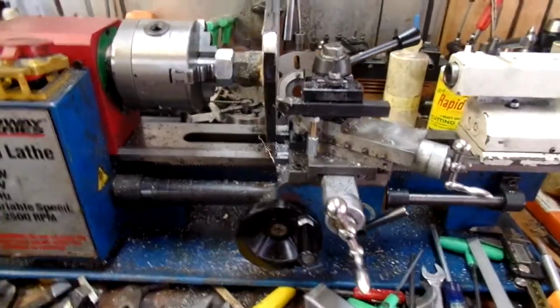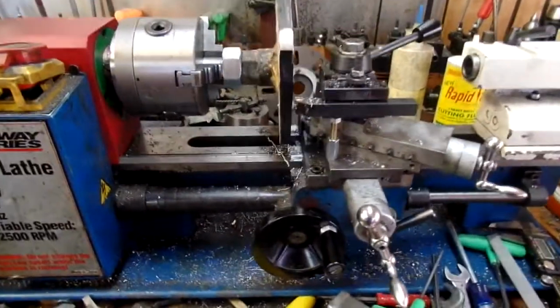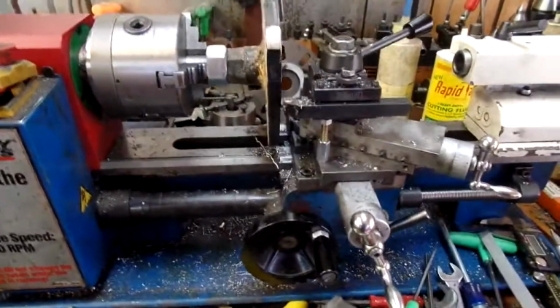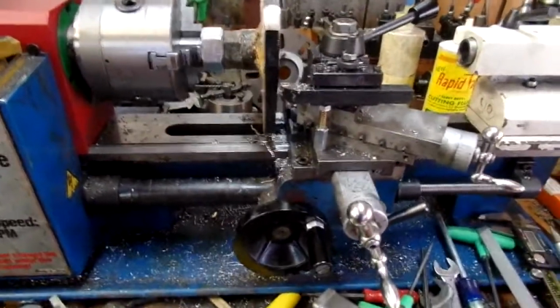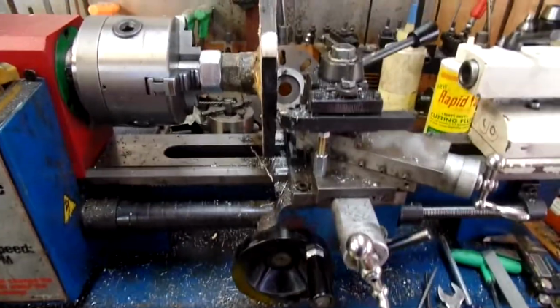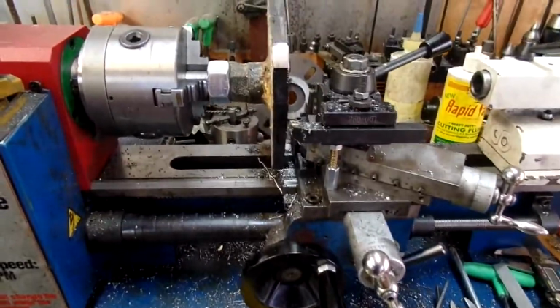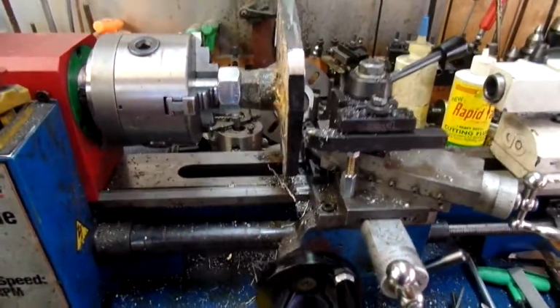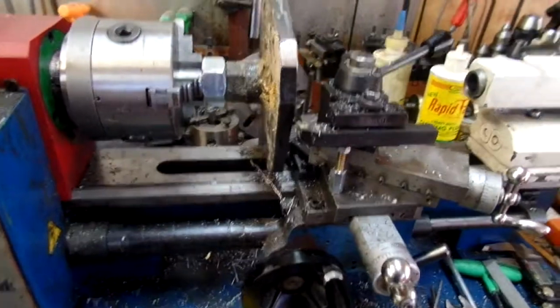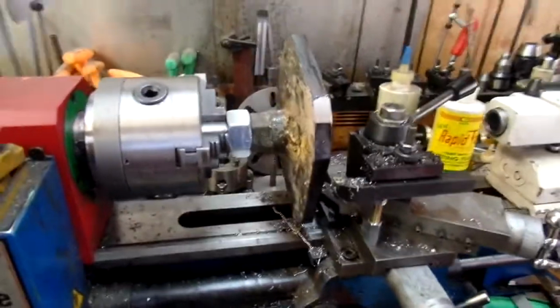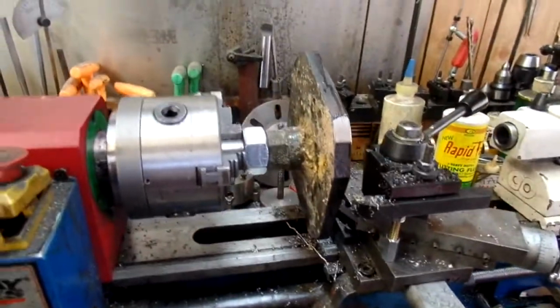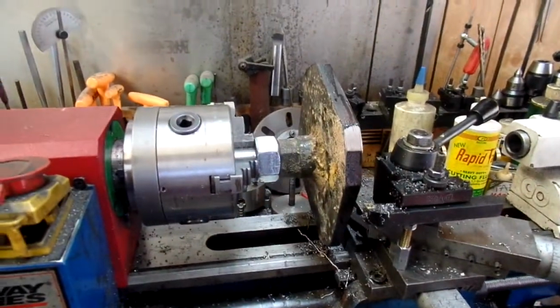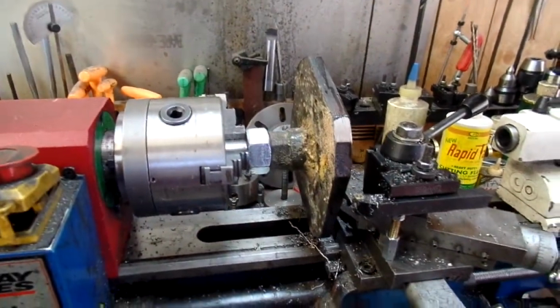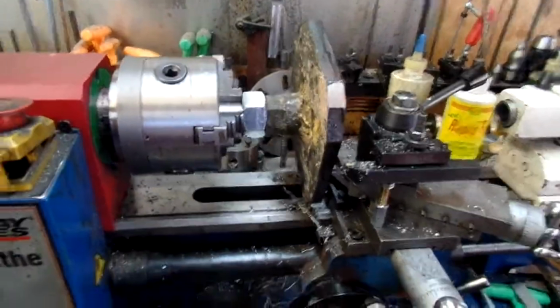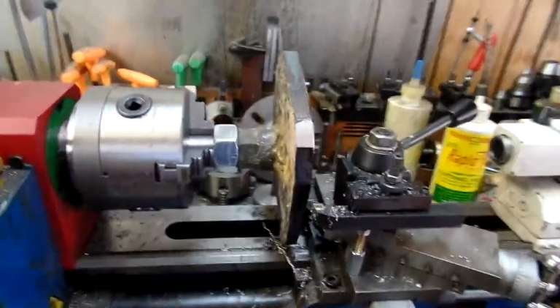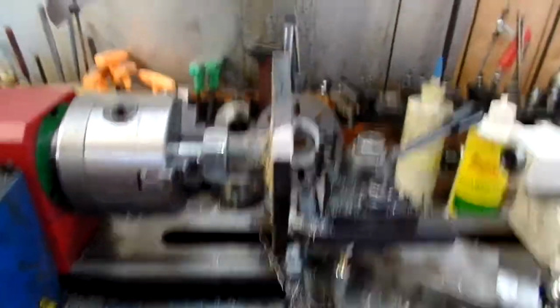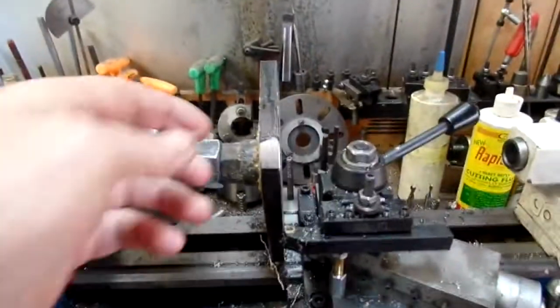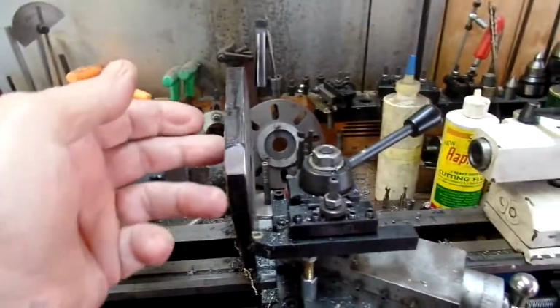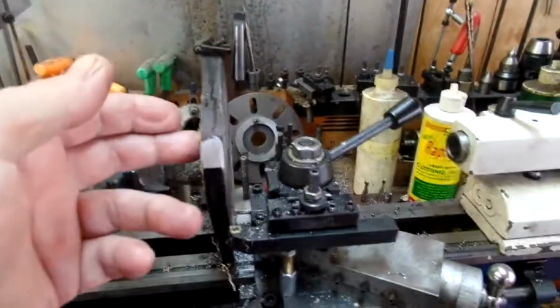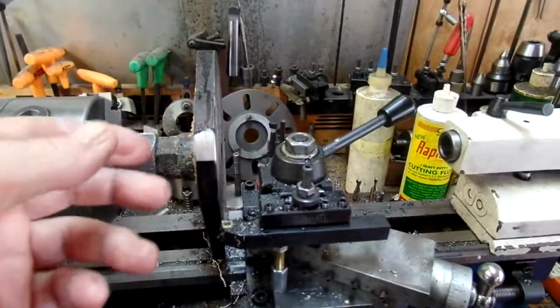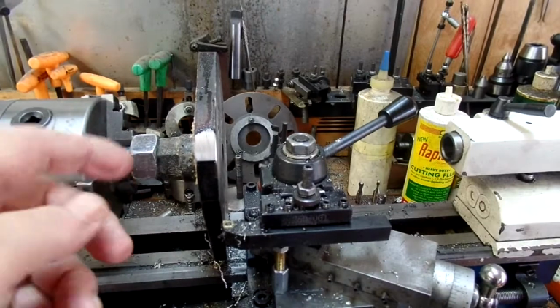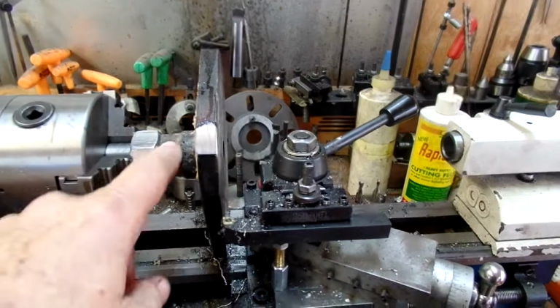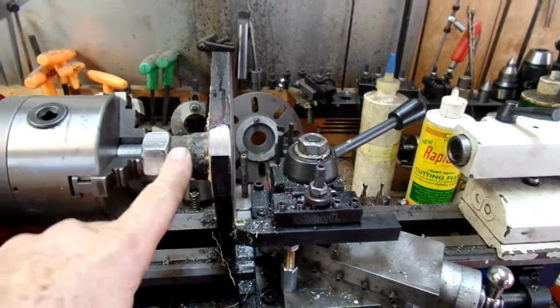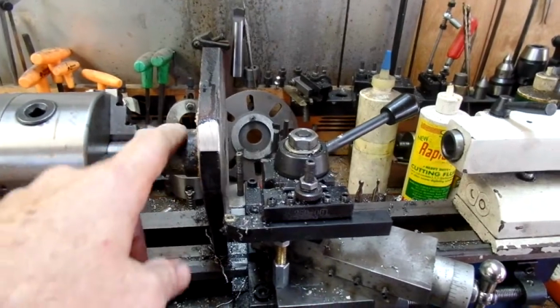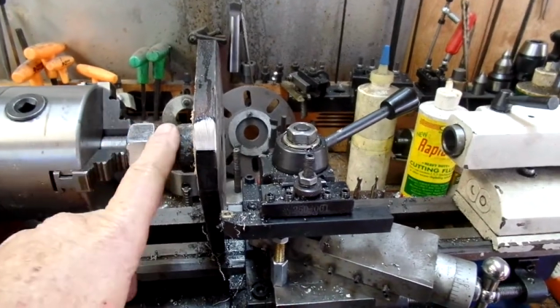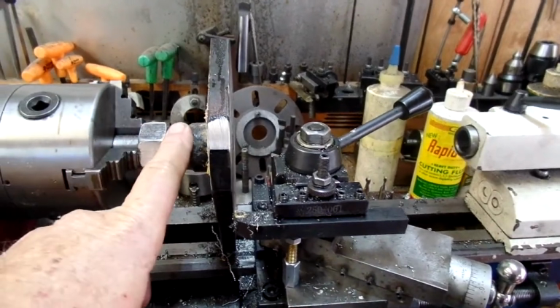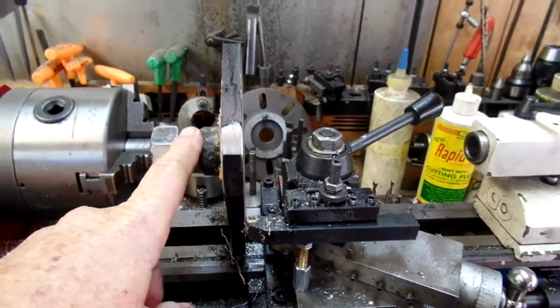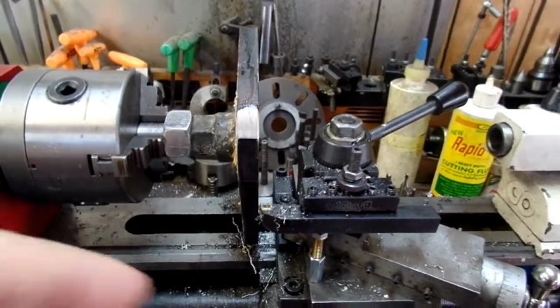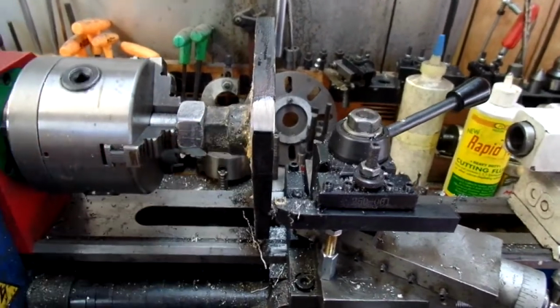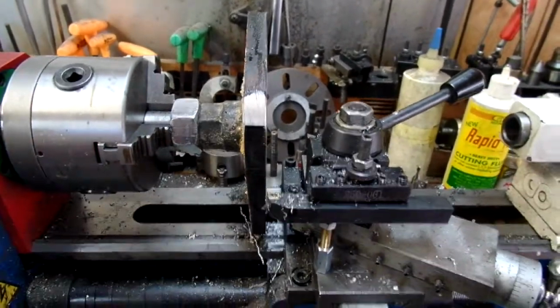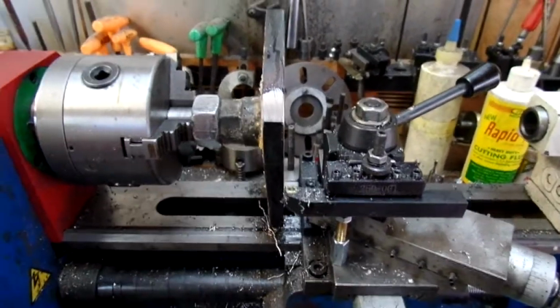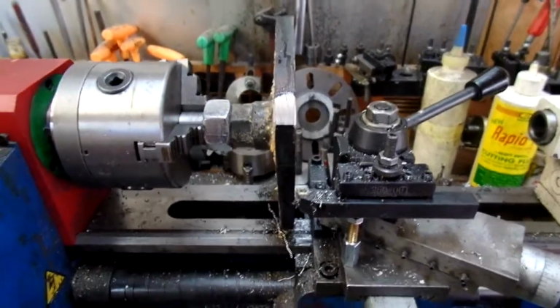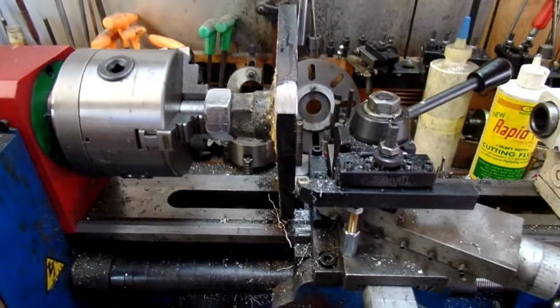Currently I'm working on a faceplate. This is half inch steel. The hub actually came from Harbor Freight.